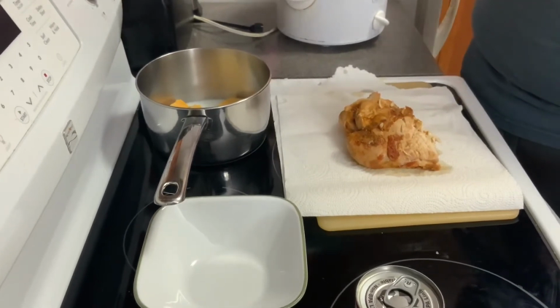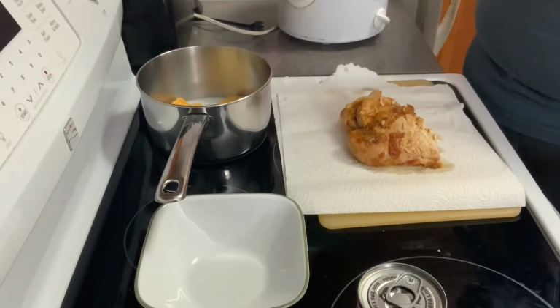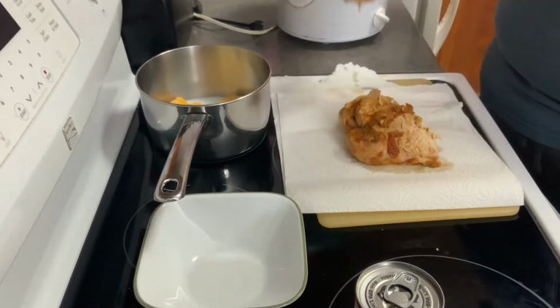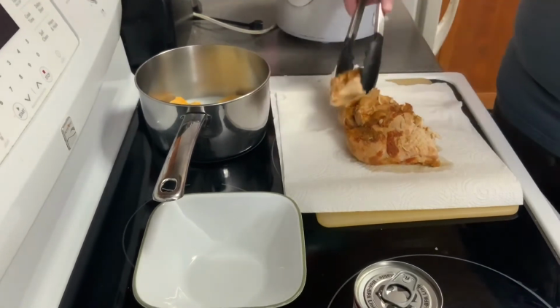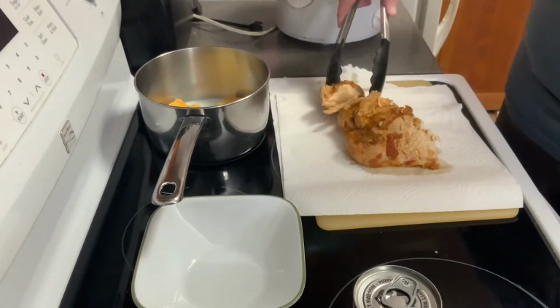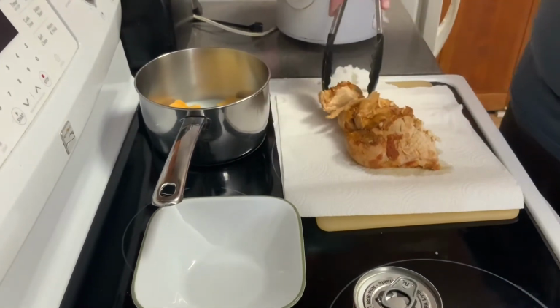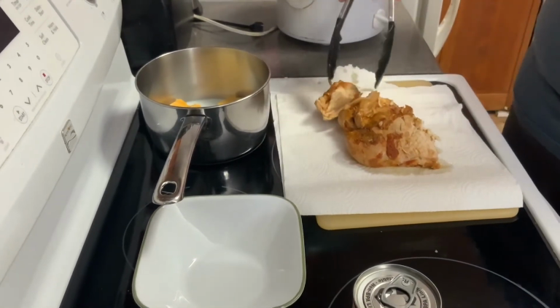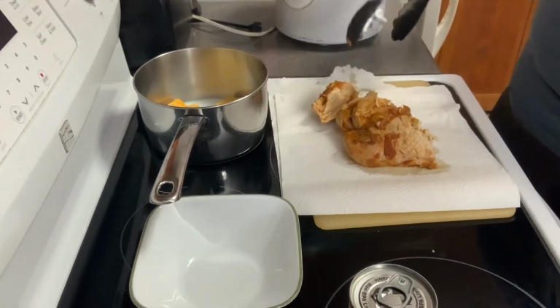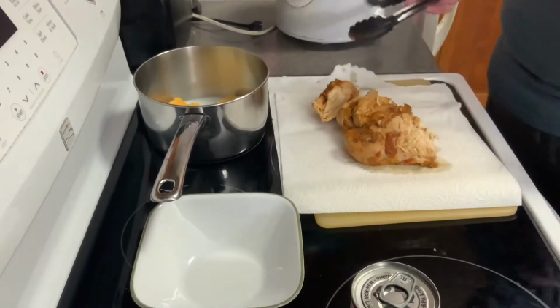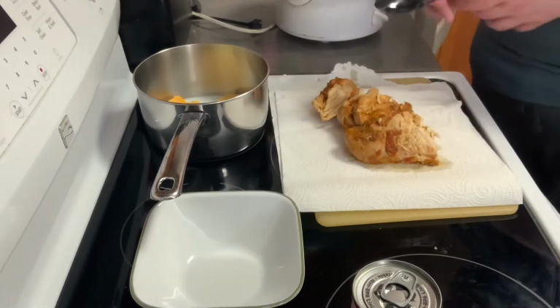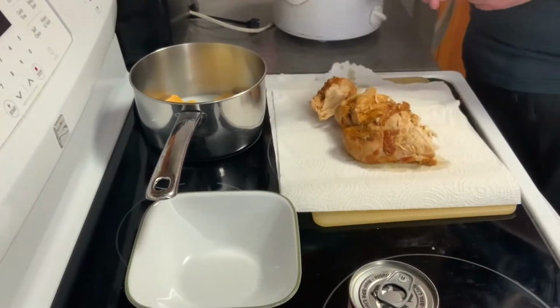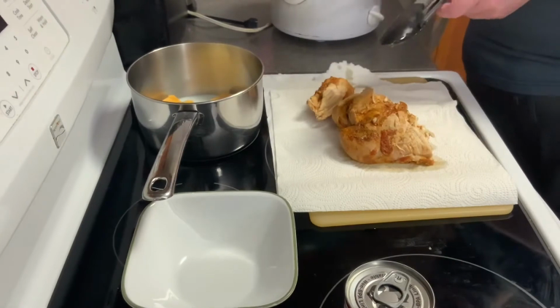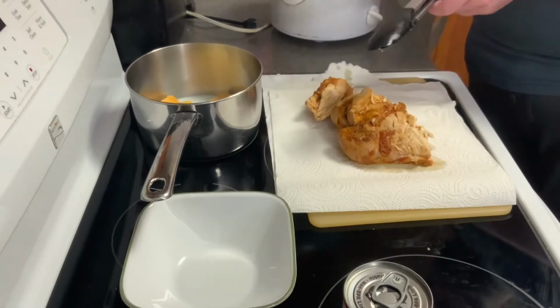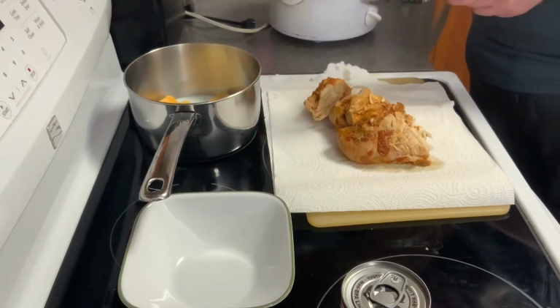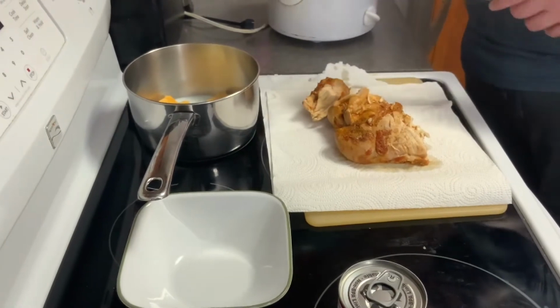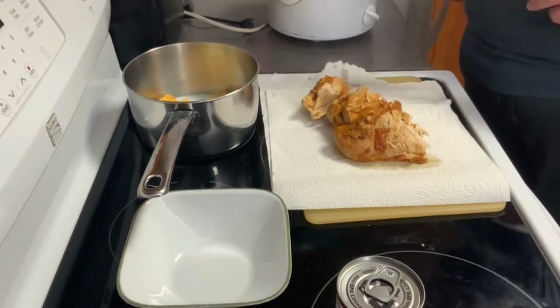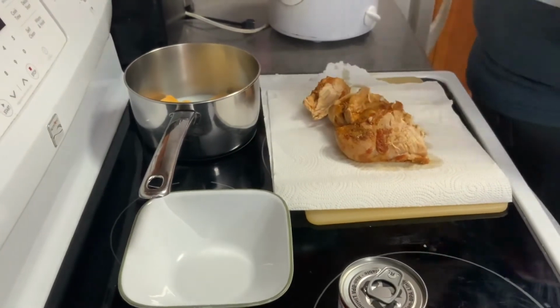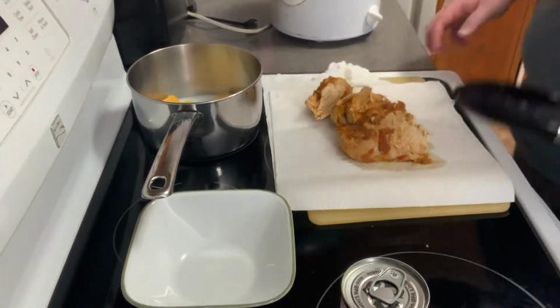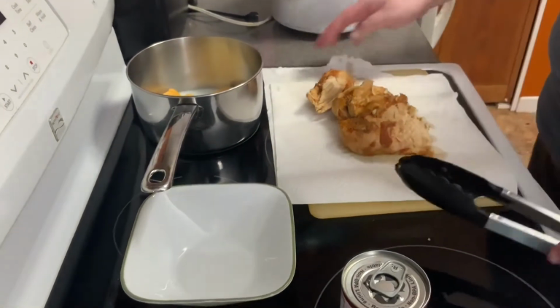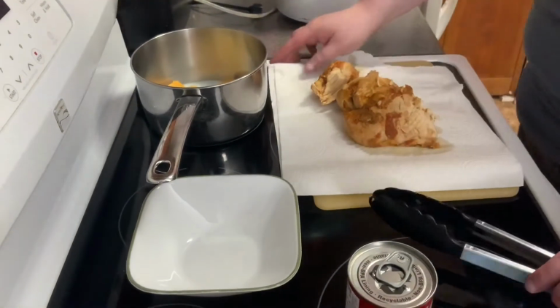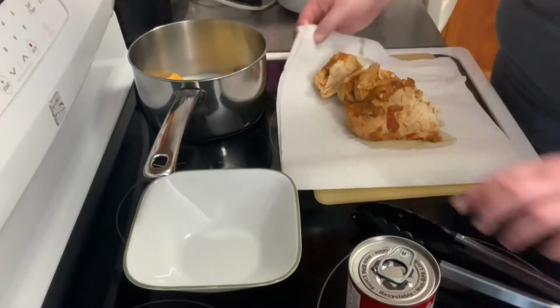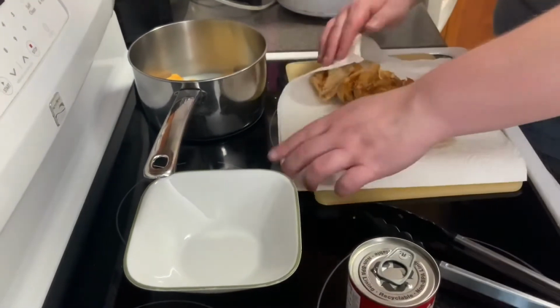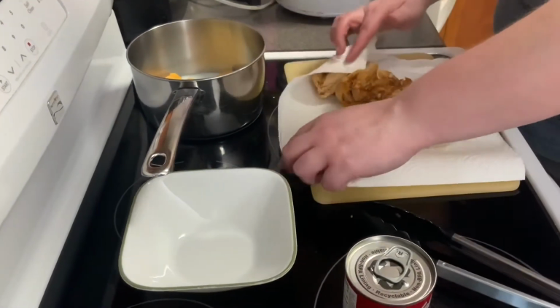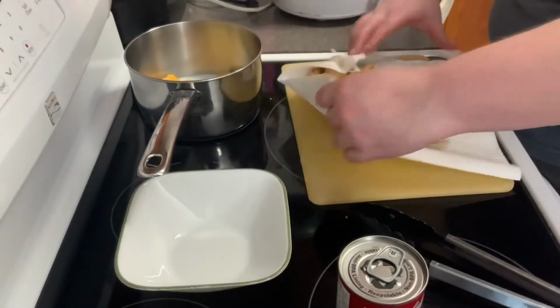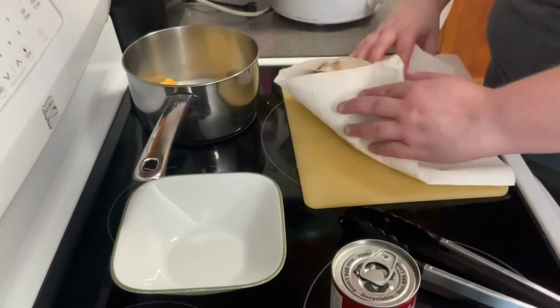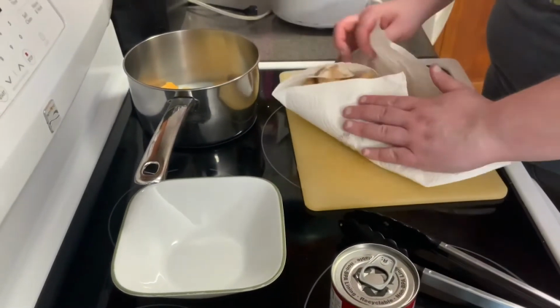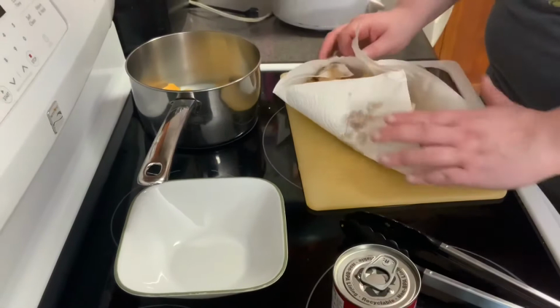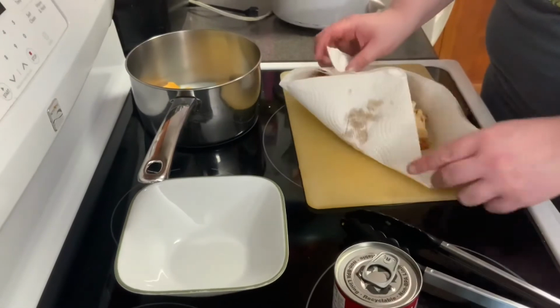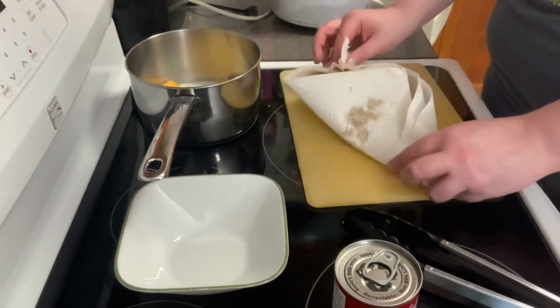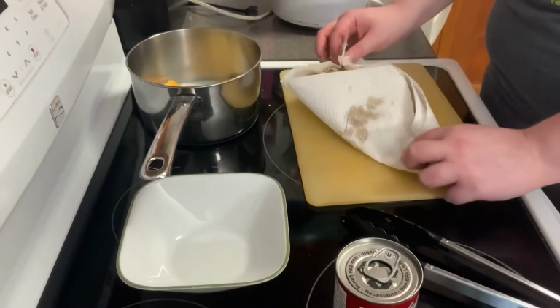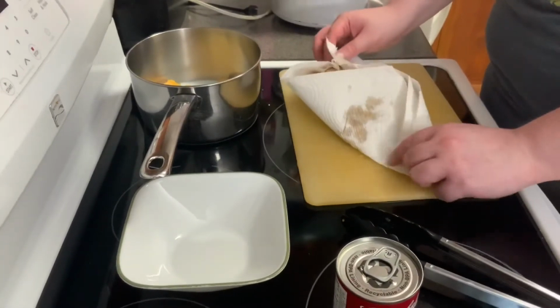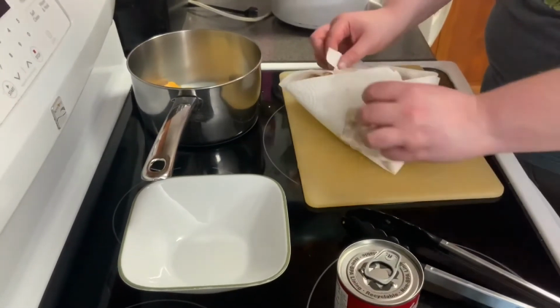It's okay if your chicken falls apart because it's gonna be shredded anyway, so it's no big deal. I'm gonna dry this off. It's a little hot.